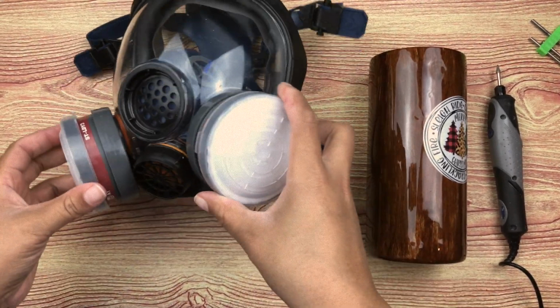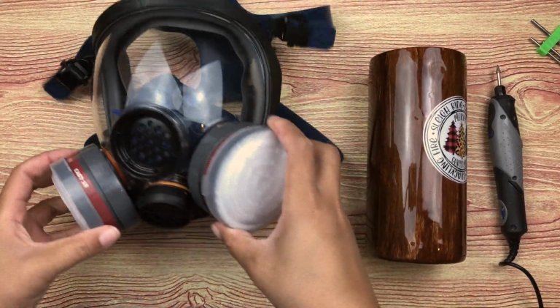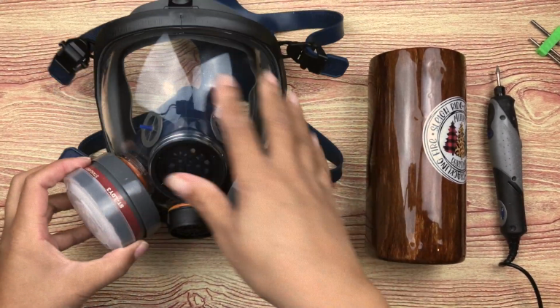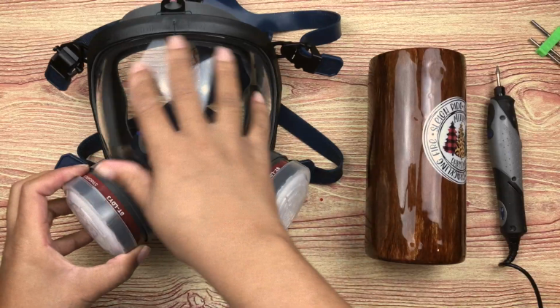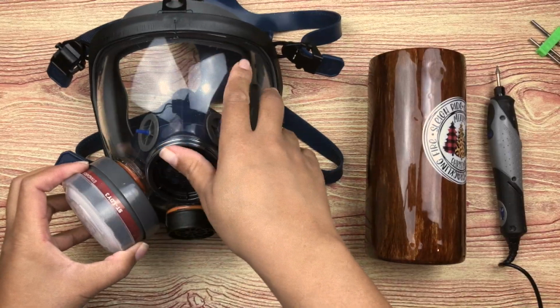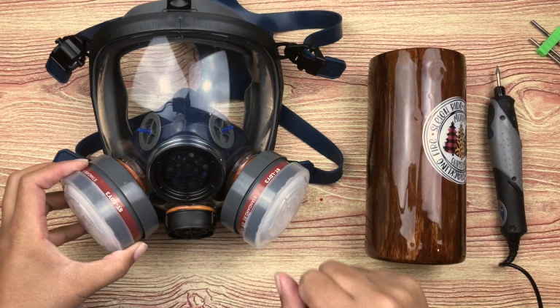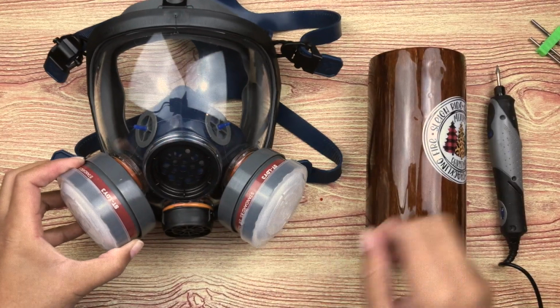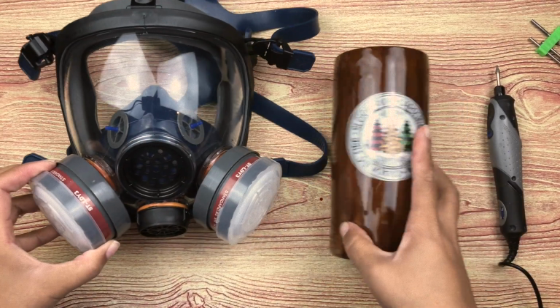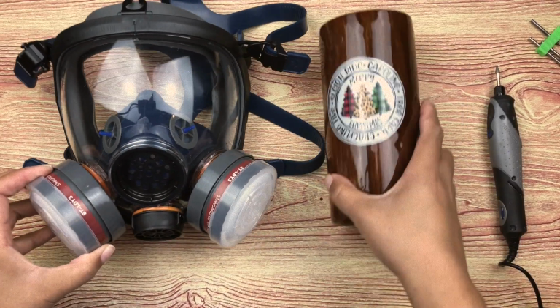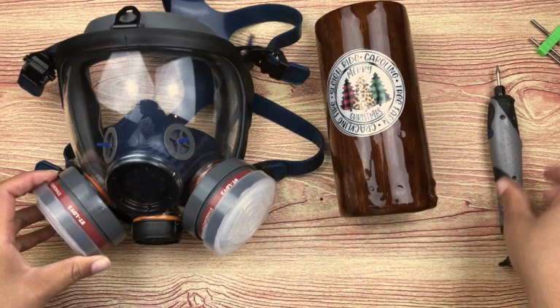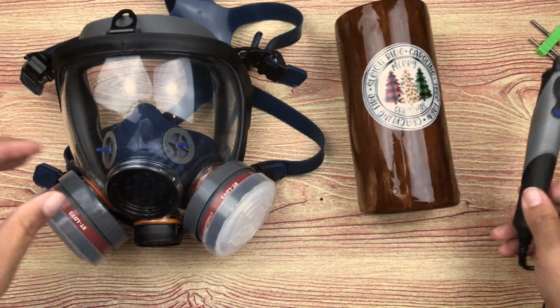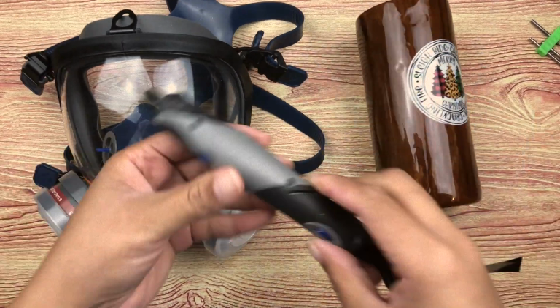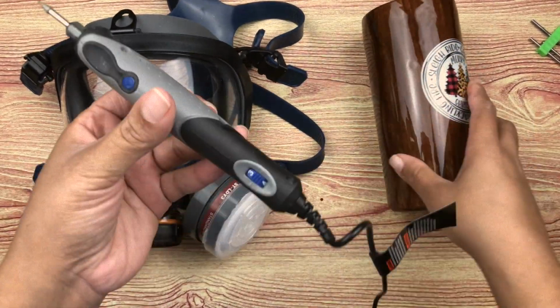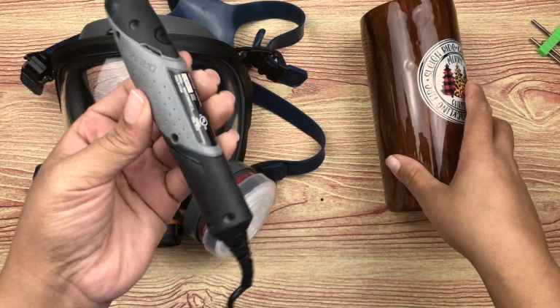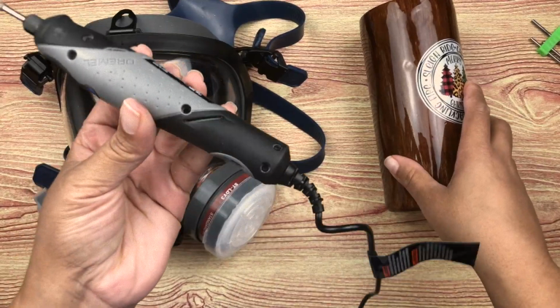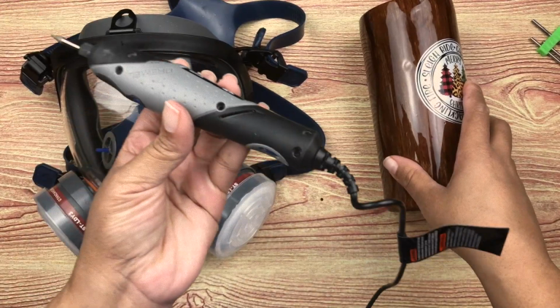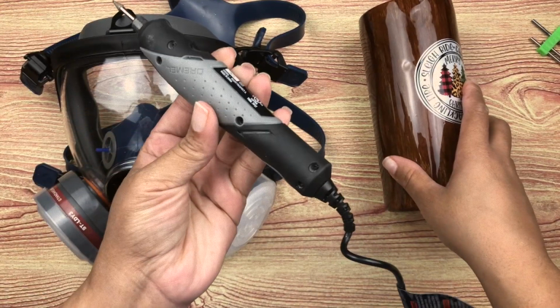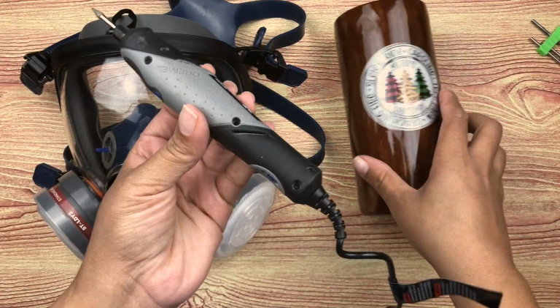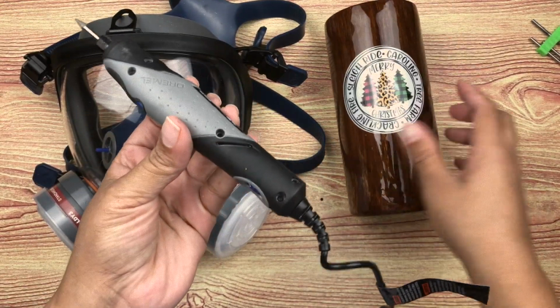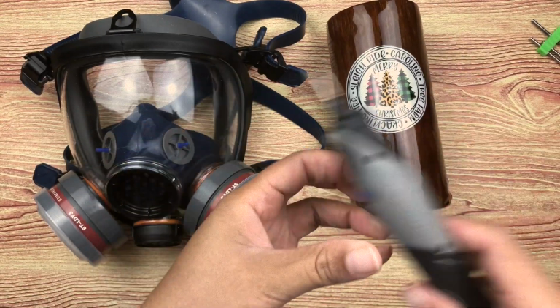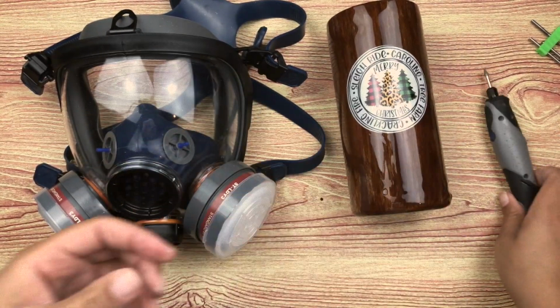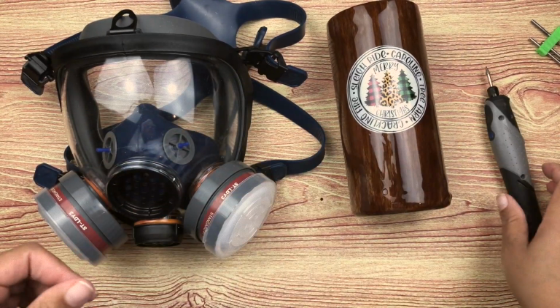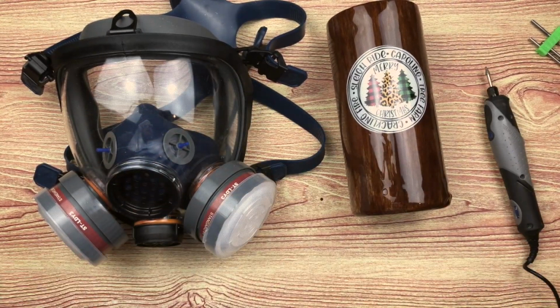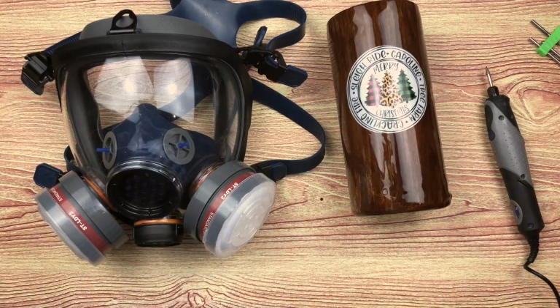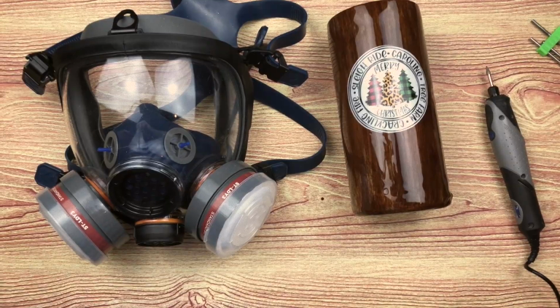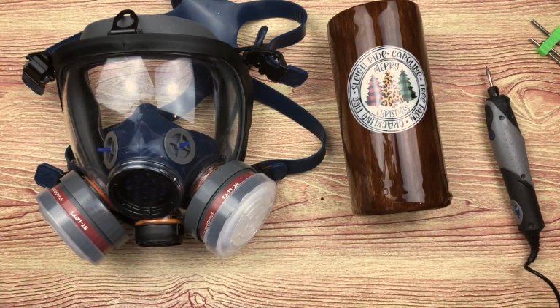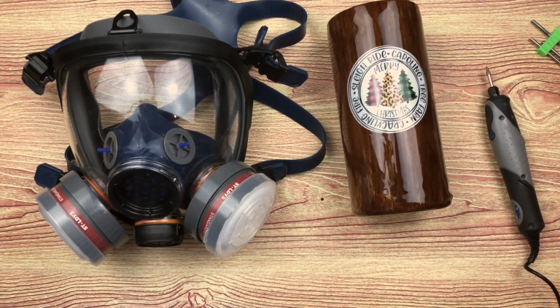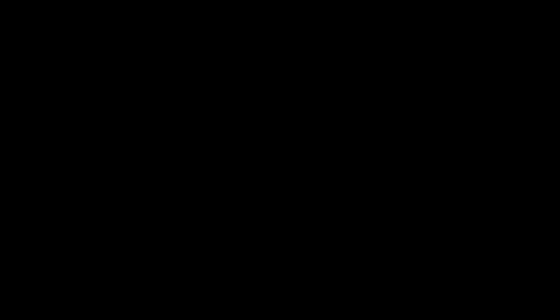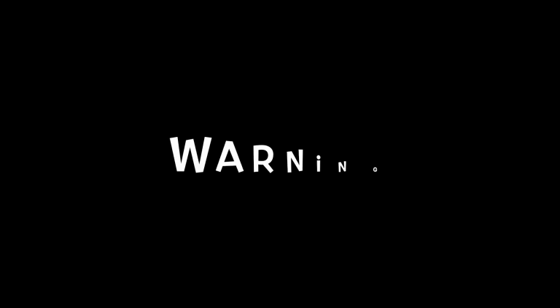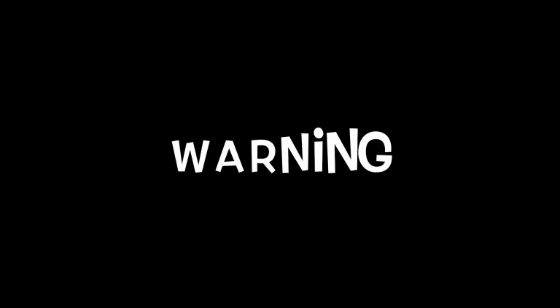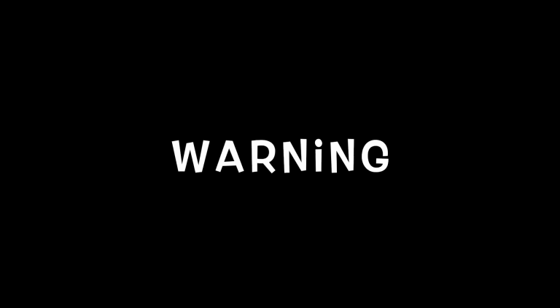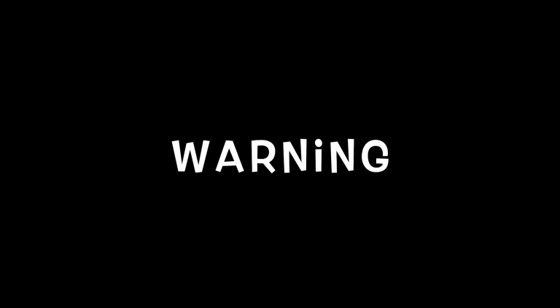Let's get started. You'll need a few things: a full face organic vapor respirator mask, a Dremel — it could be a cheap one or an expensive one, it doesn't have to be a high-priced one — some nitrile gloves, a safety gown that covers your arms, and a plastic bag to help contain some of the dust.